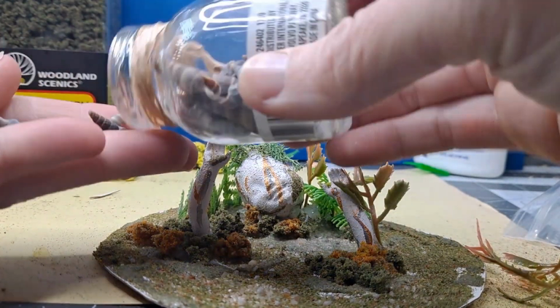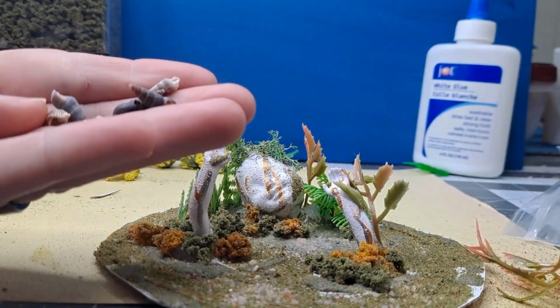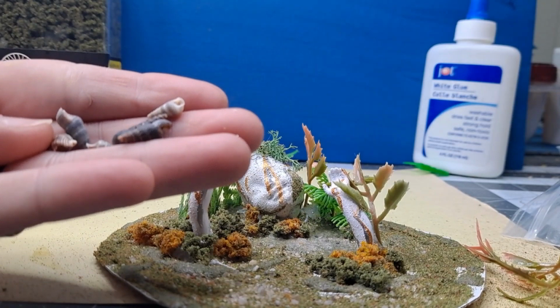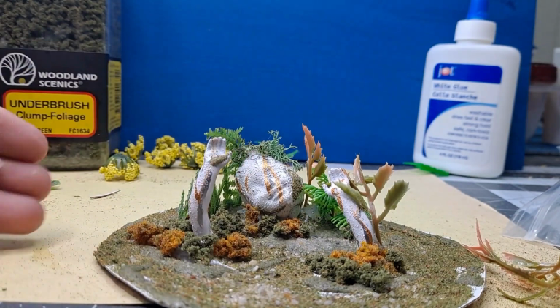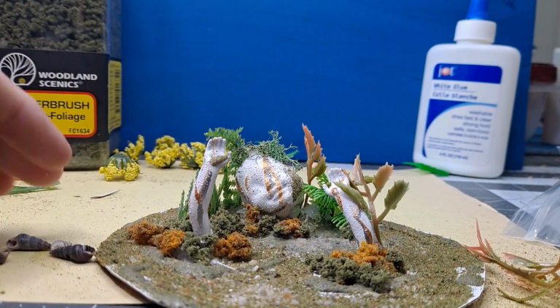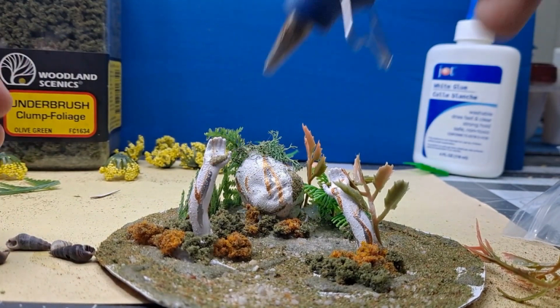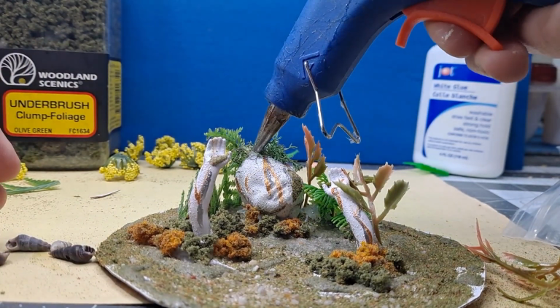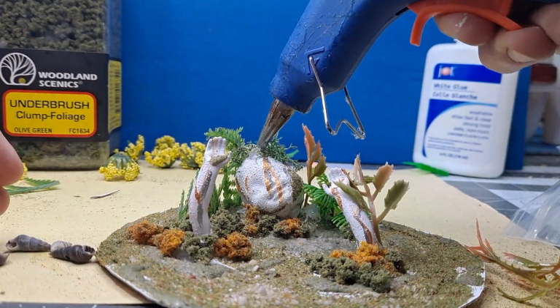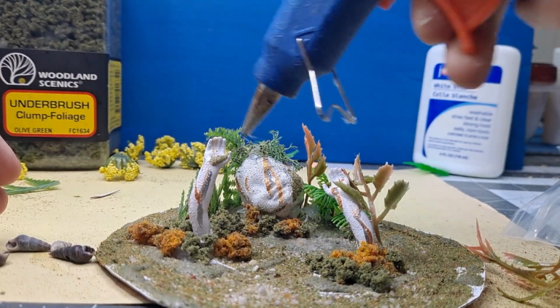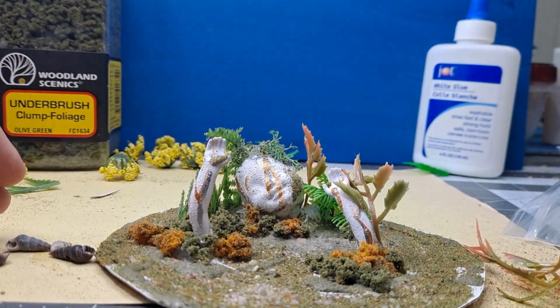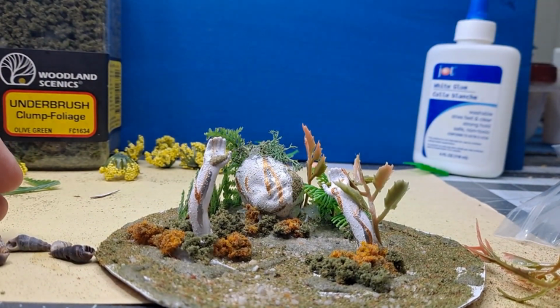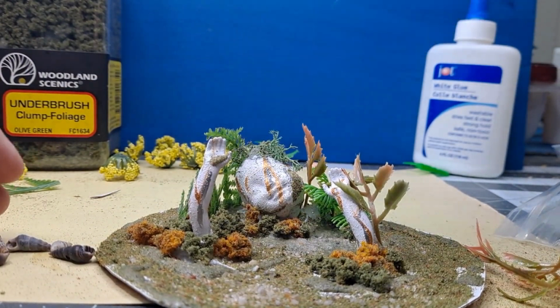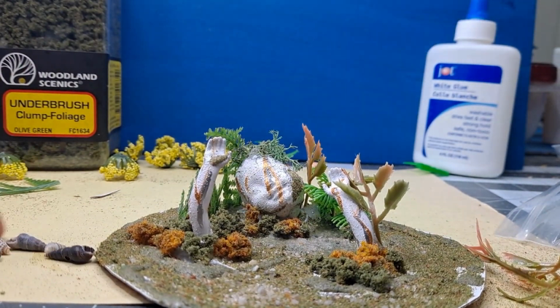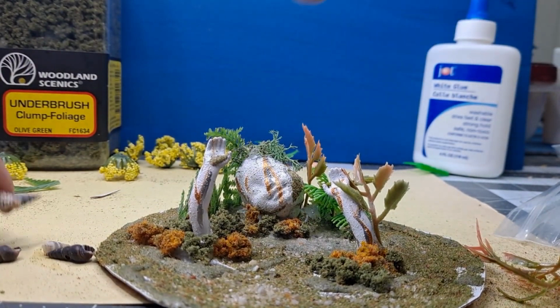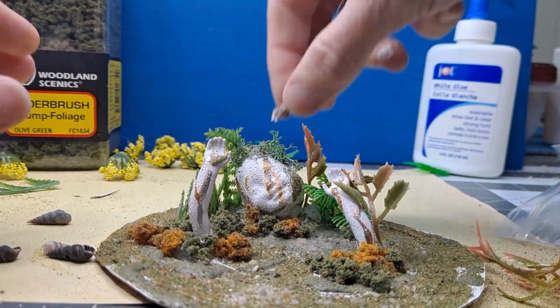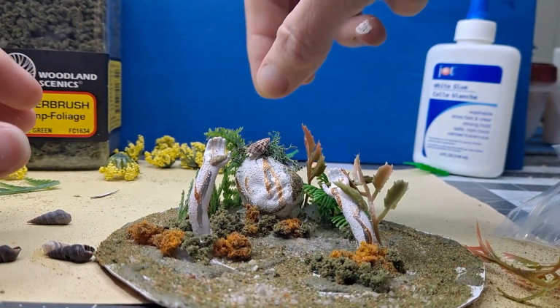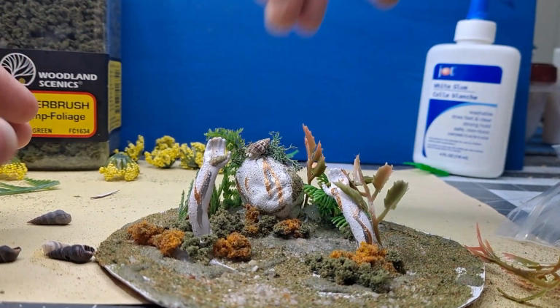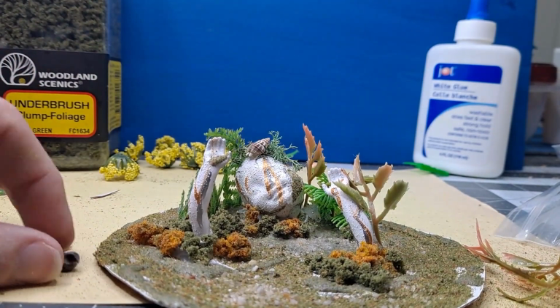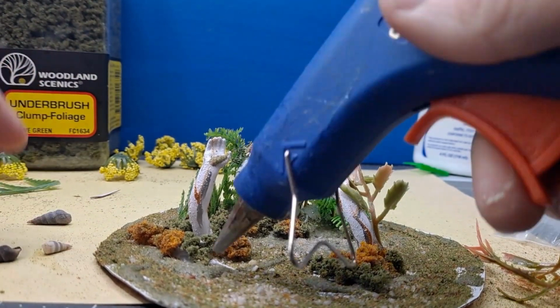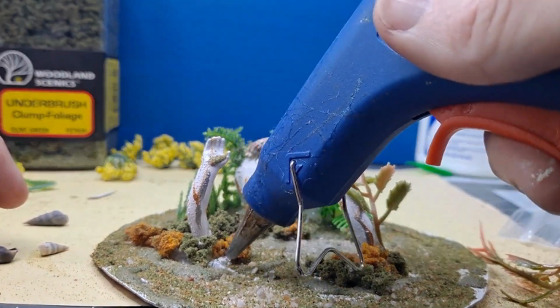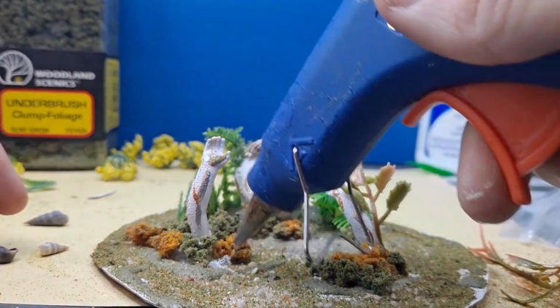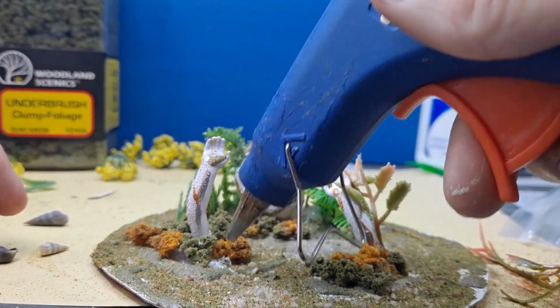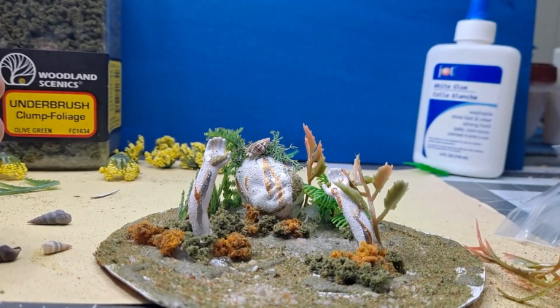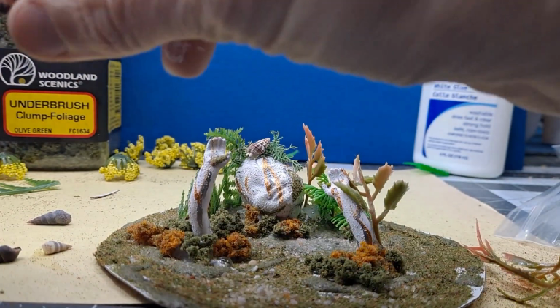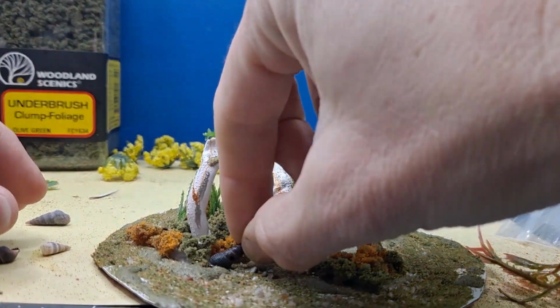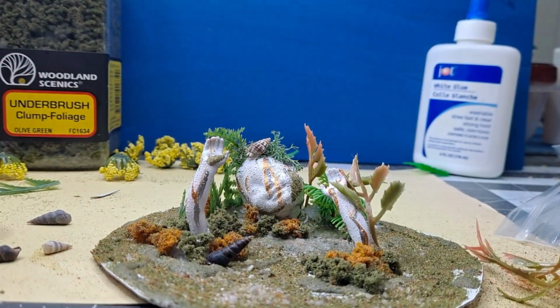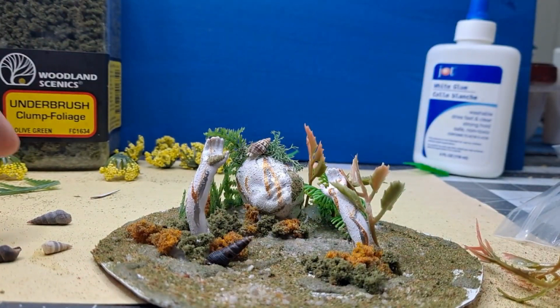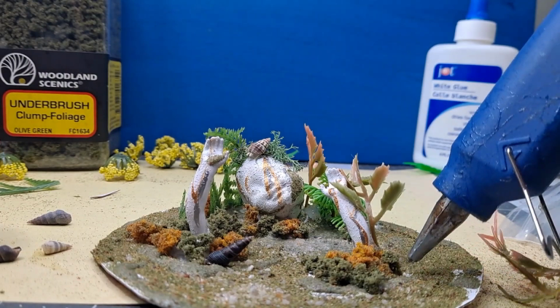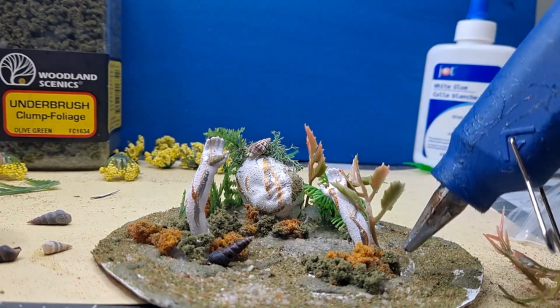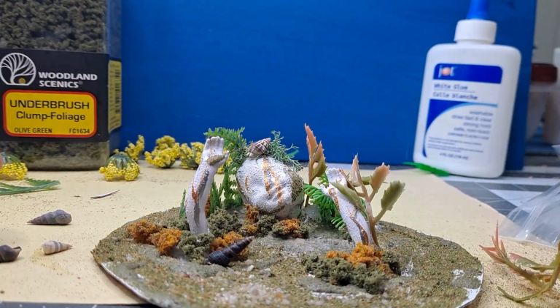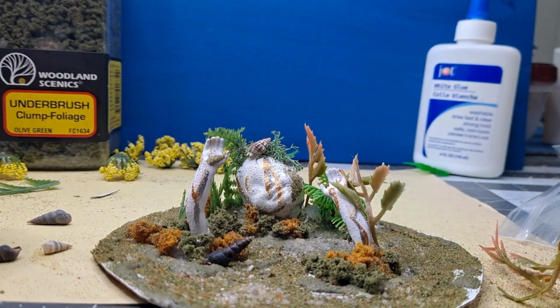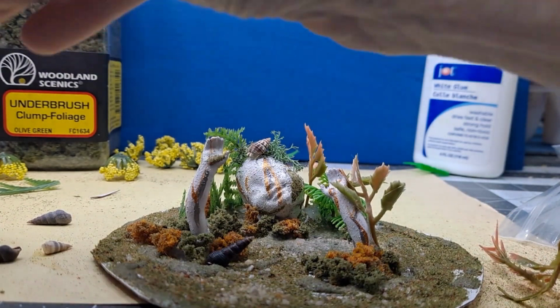Once that dries, we're going to go ahead and hot glue some seashells to make it really come together with that seafloor look. And it's just creepy — it's already a creepy piece, so why not make it more creepy, right?